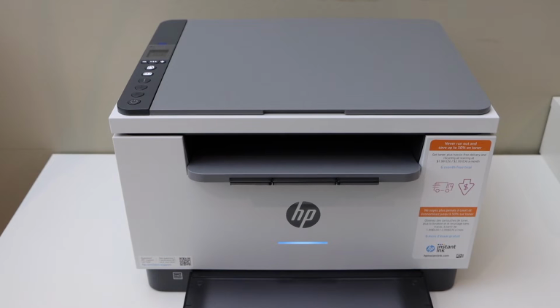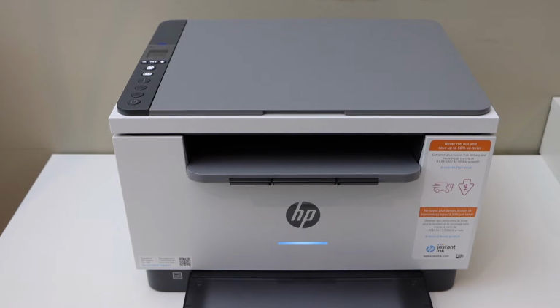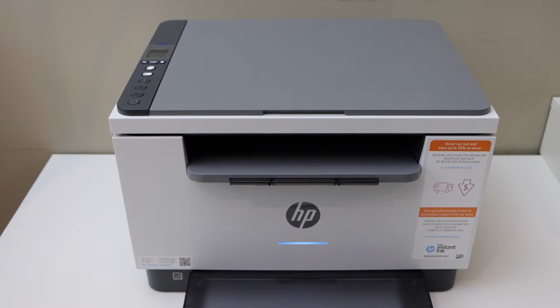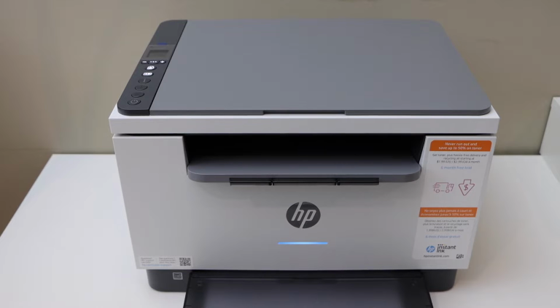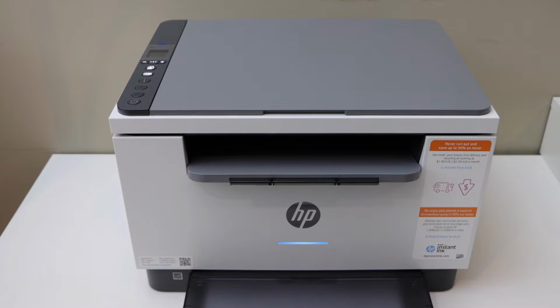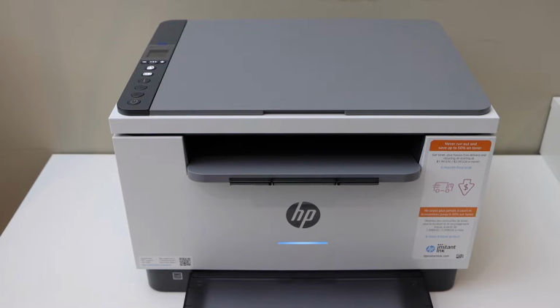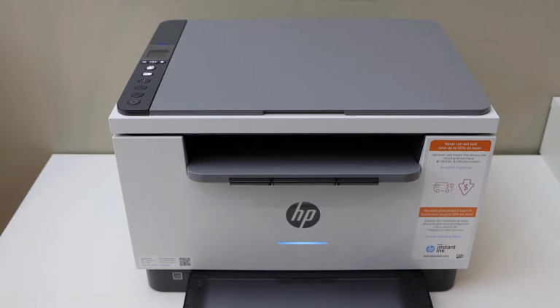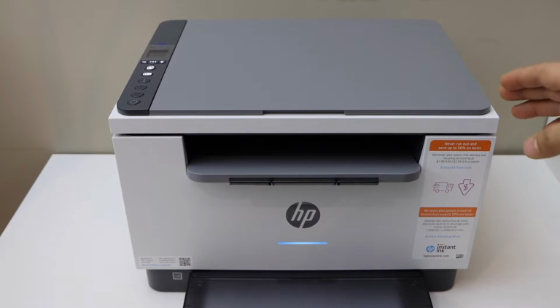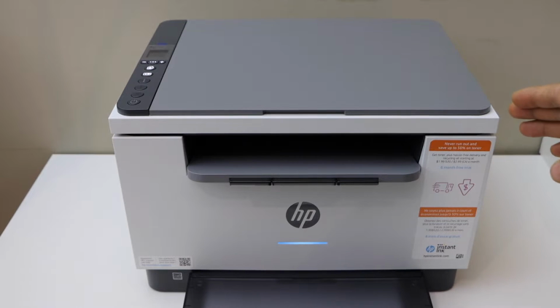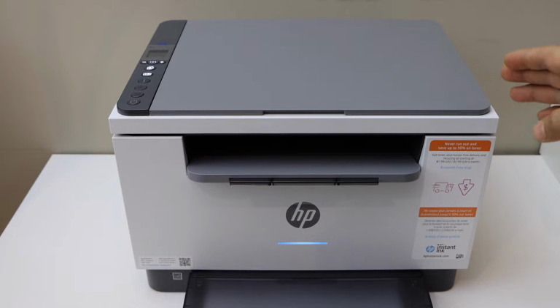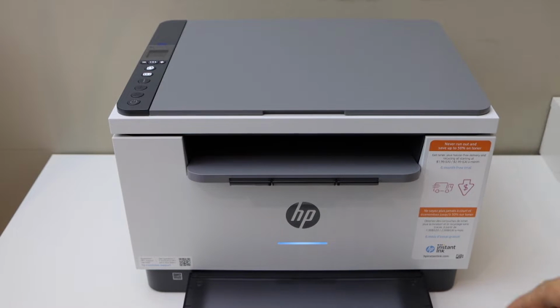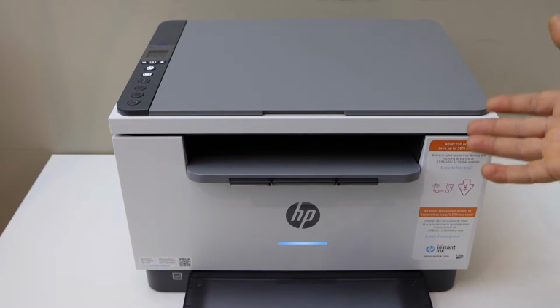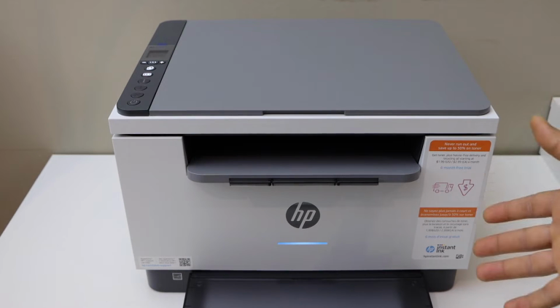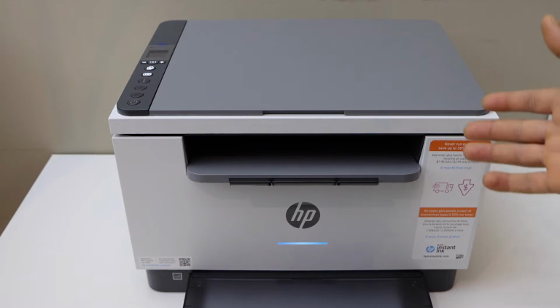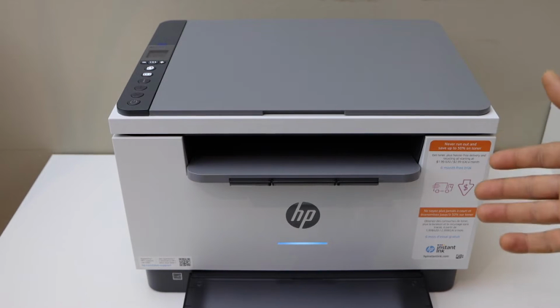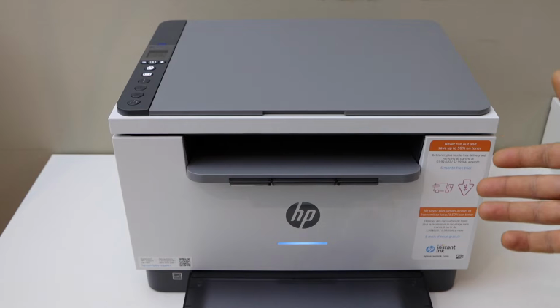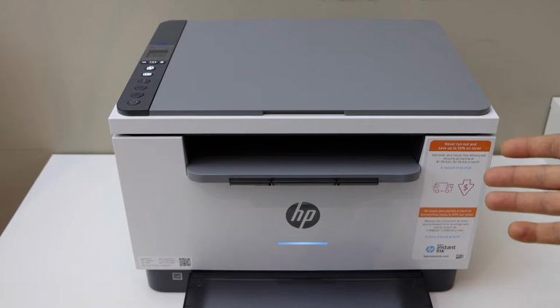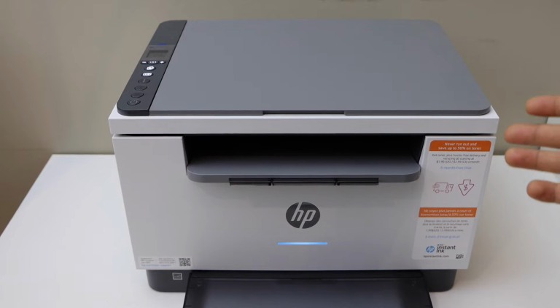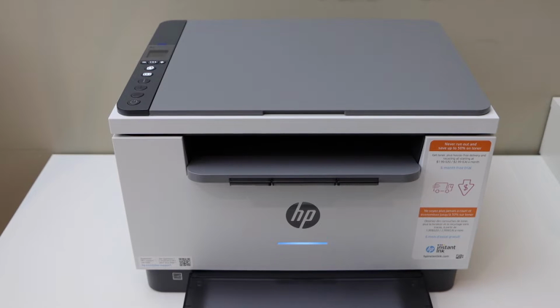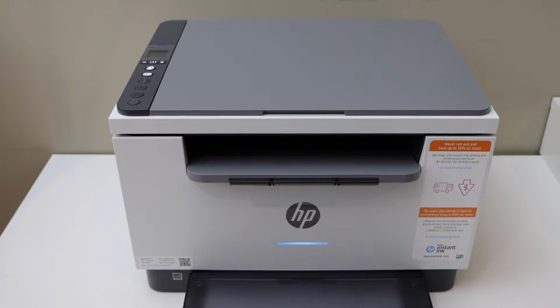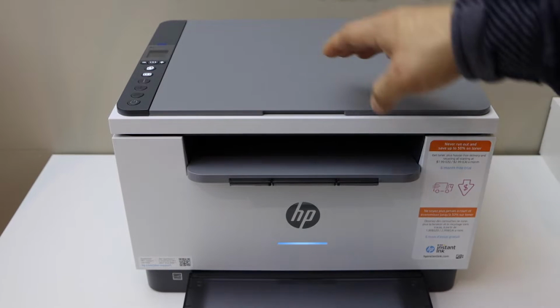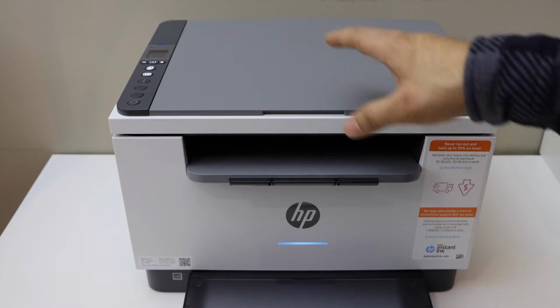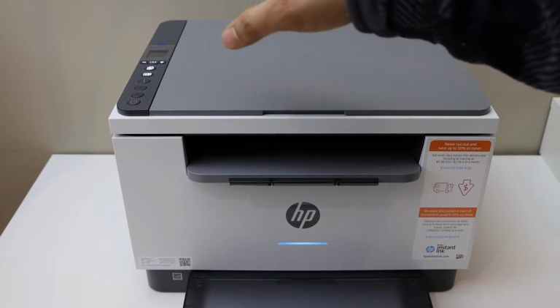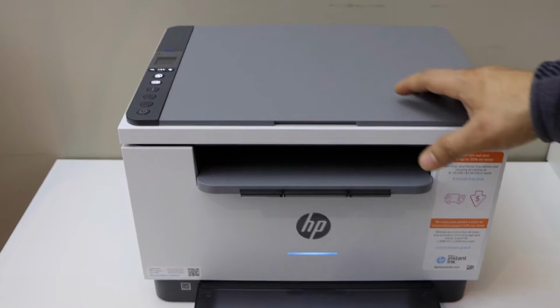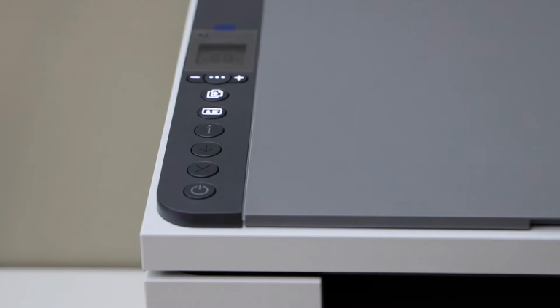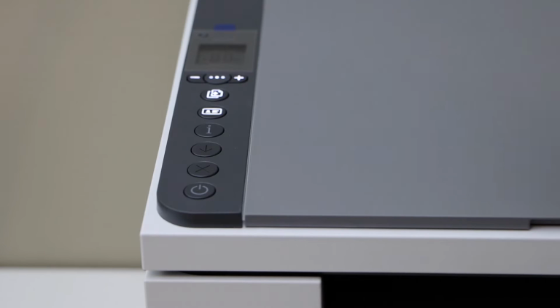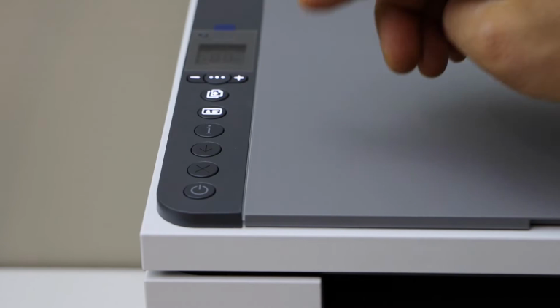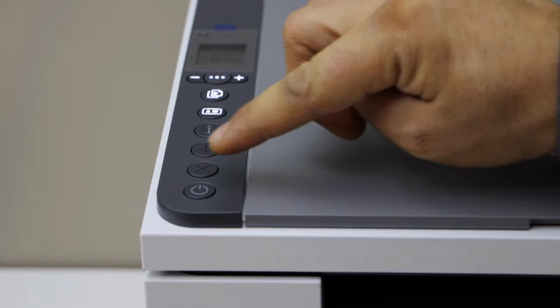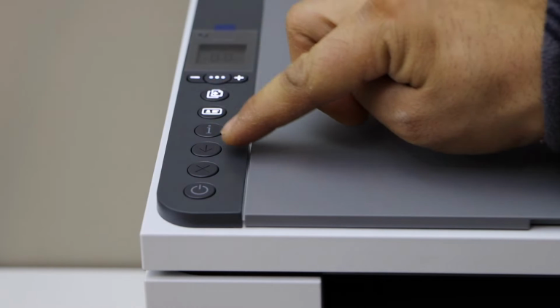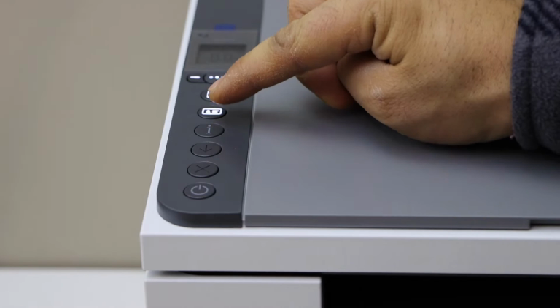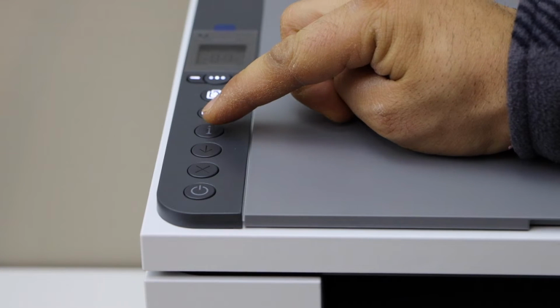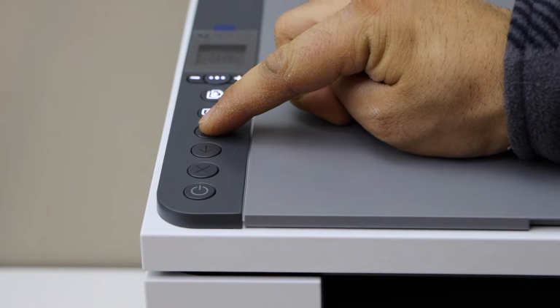In this video I am going to show you how to do the Wi-Fi Direct setup of your HP LaserJet M234WE printer. Go to the control panel — first thing is to activate this keypad: press and hold the information button until all the lights are on.